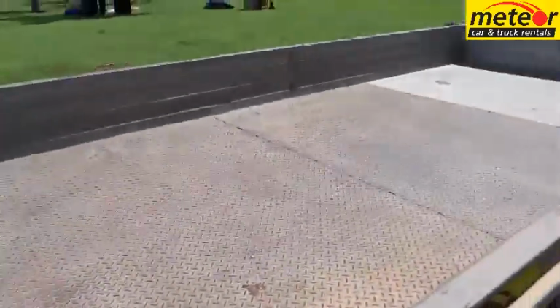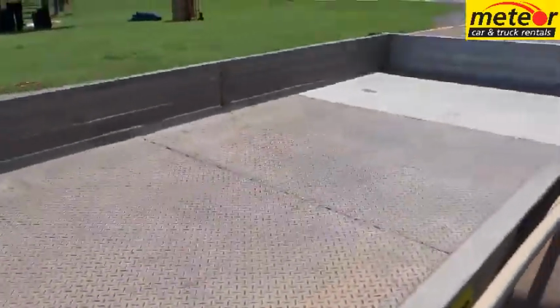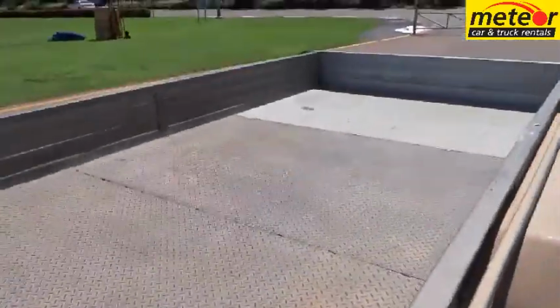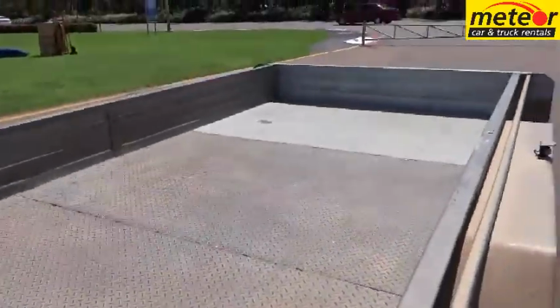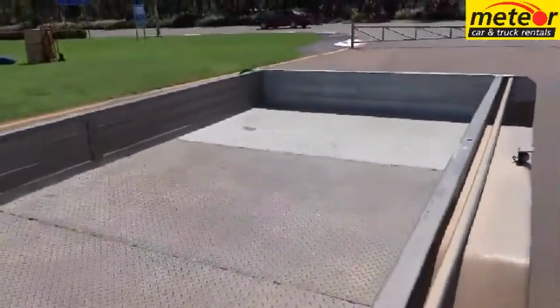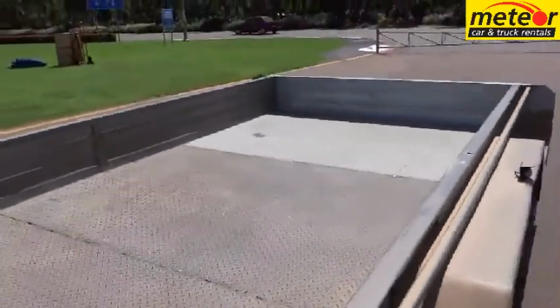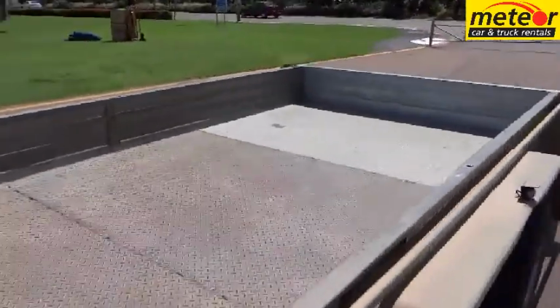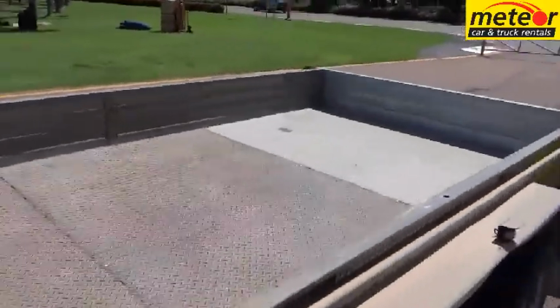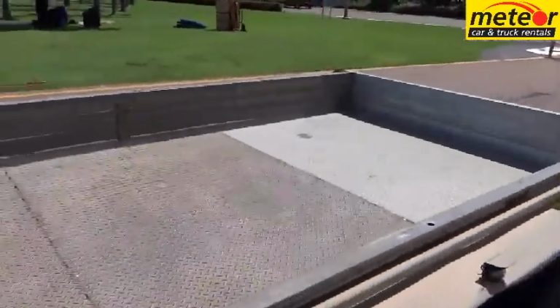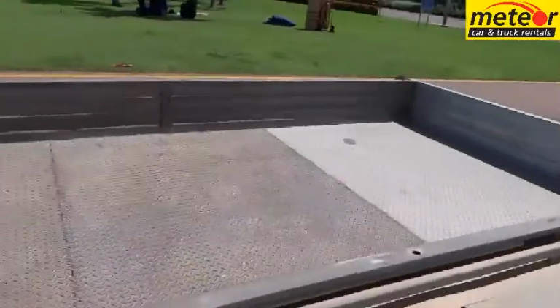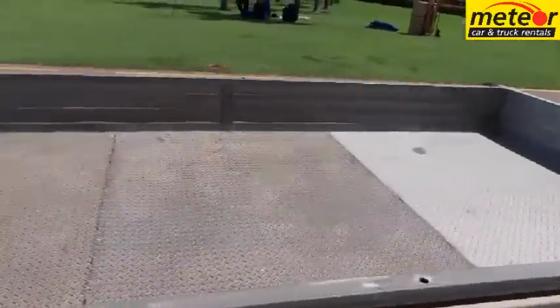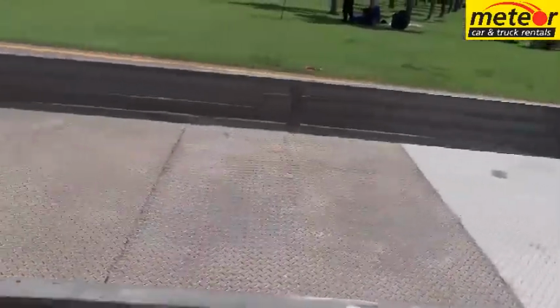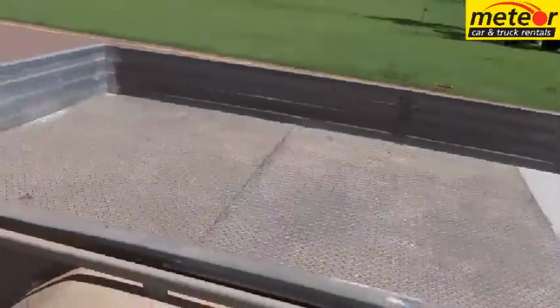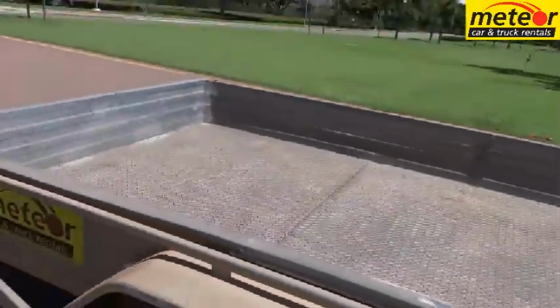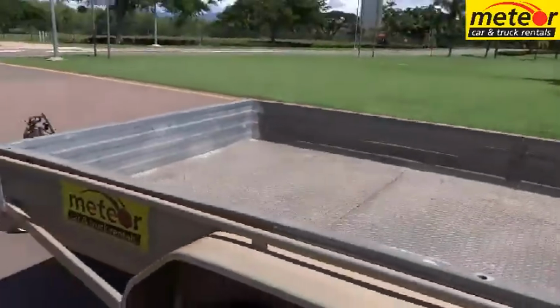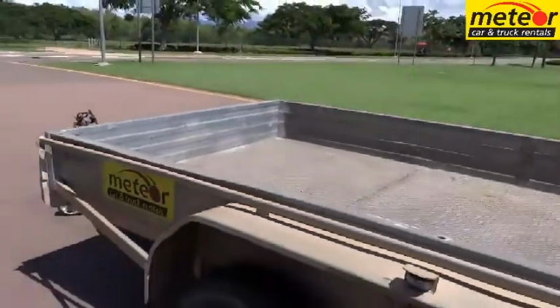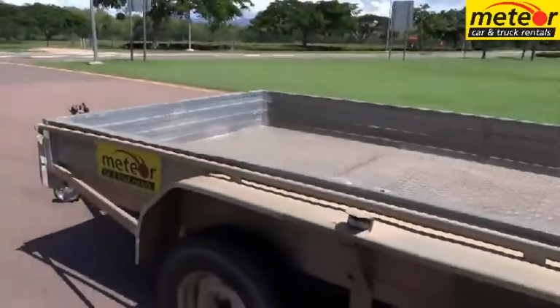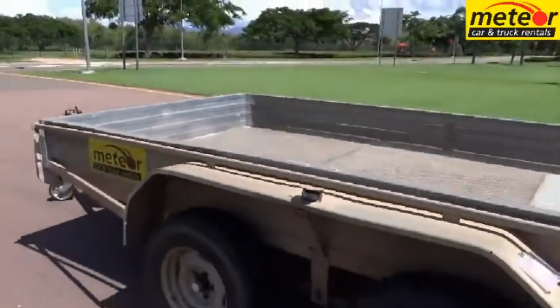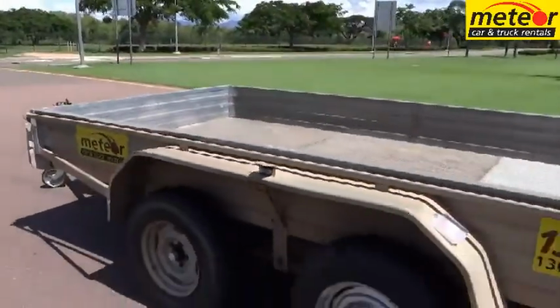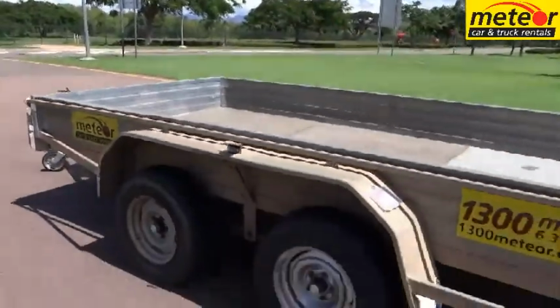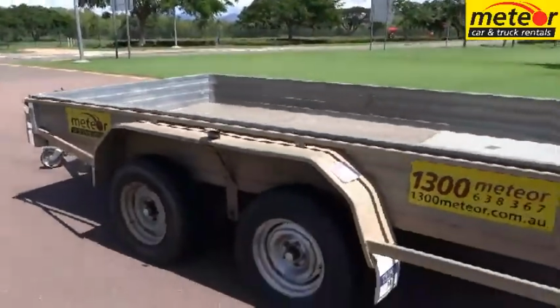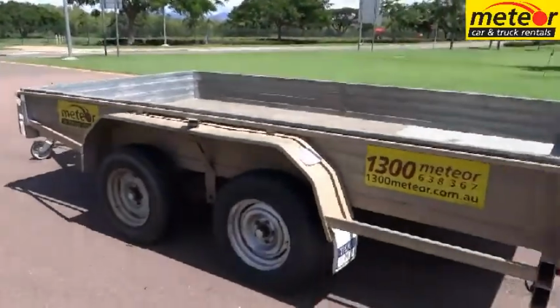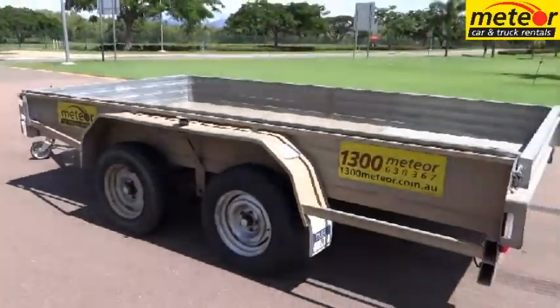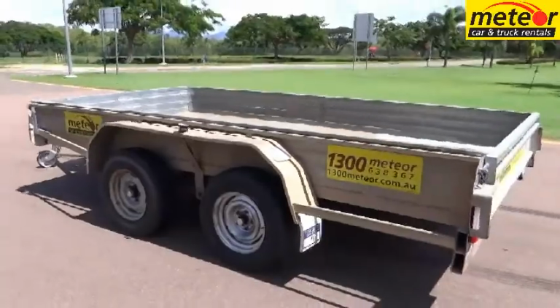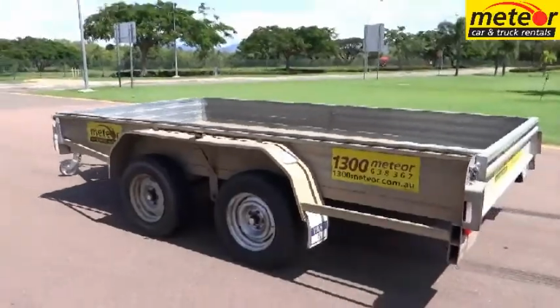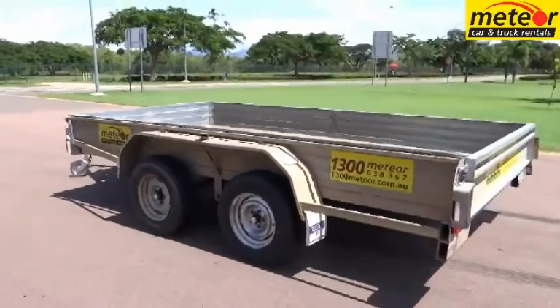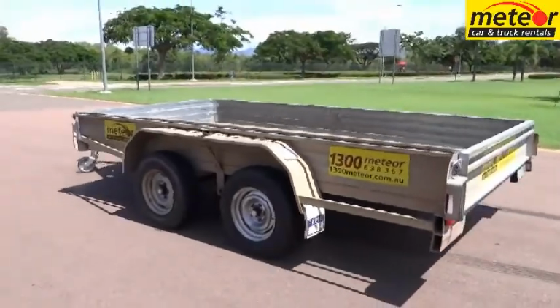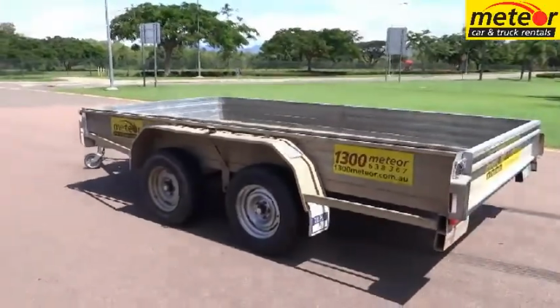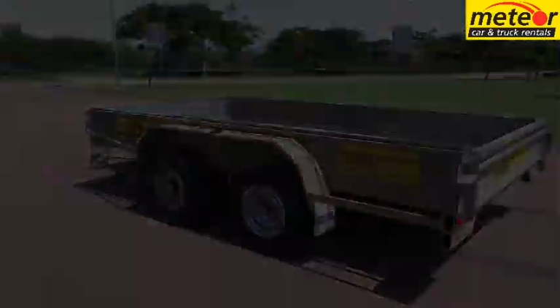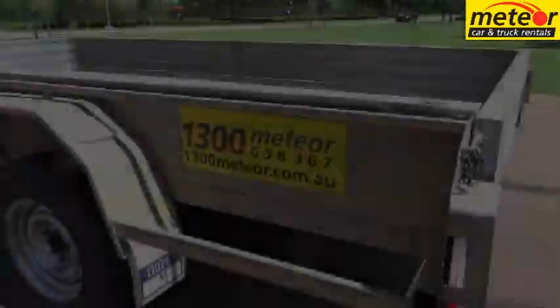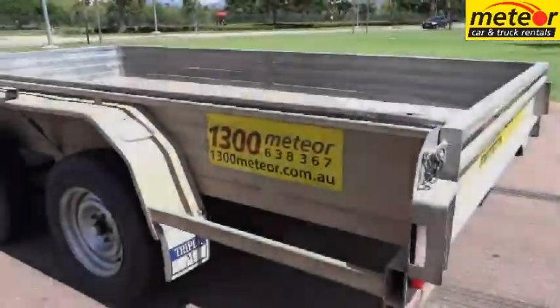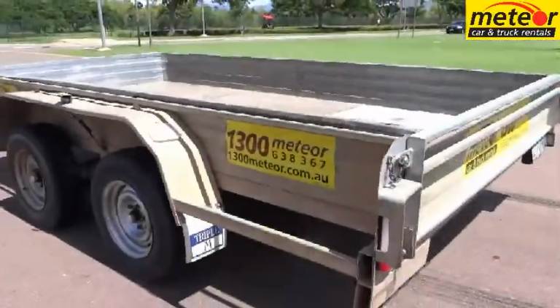We recommend that your tow vehicle has an engine capacity of 2 litres or greater and a towing capacity of between 1.5 and 2 tonnes, depending on whether you intend to run lightly or fully loaded.